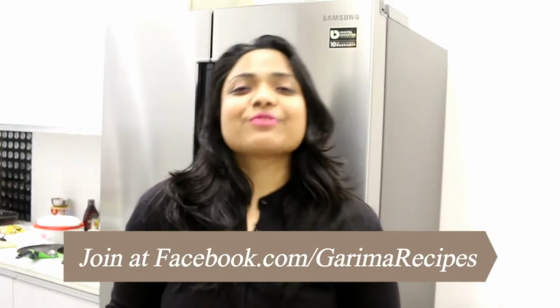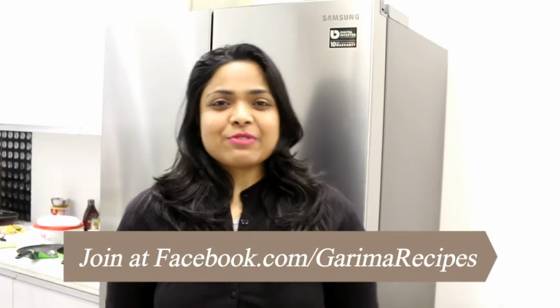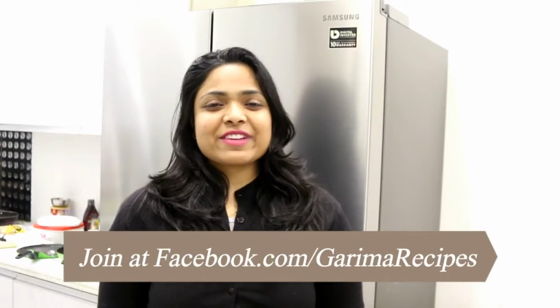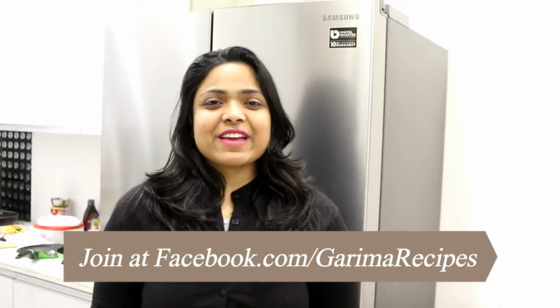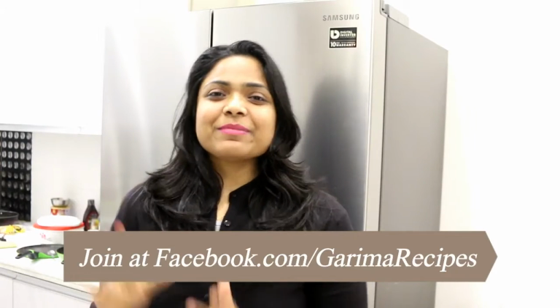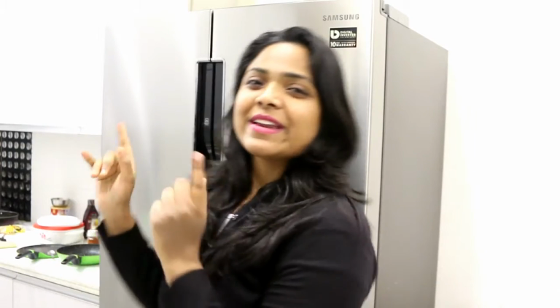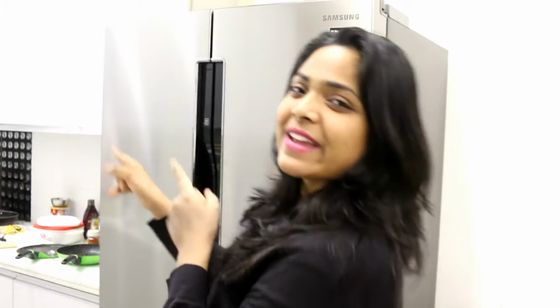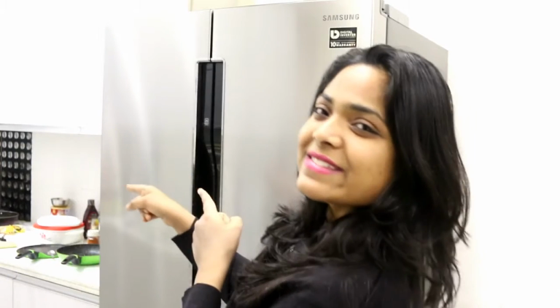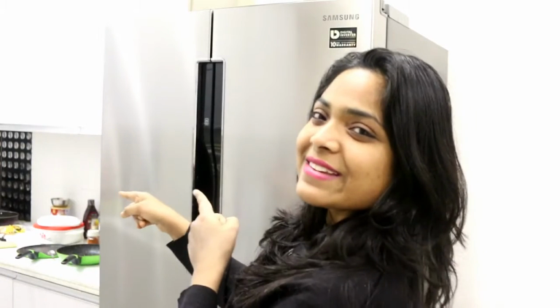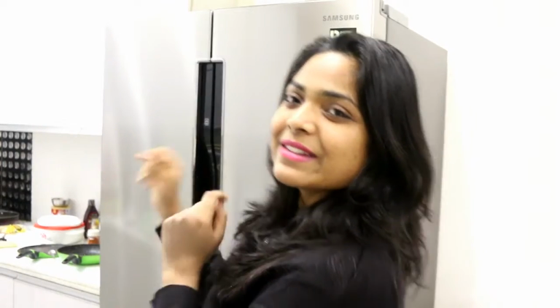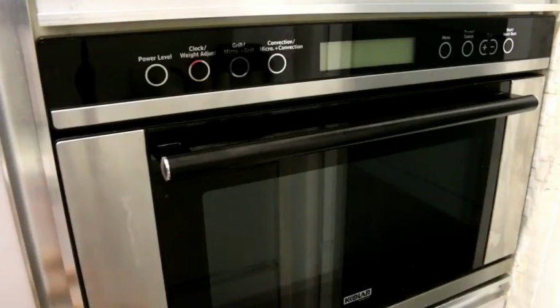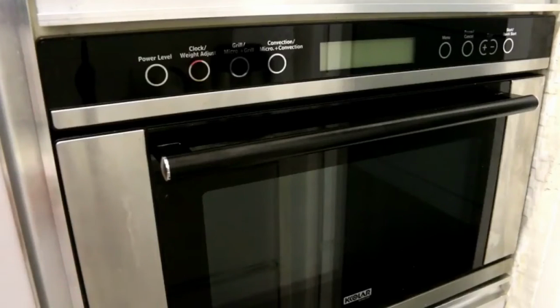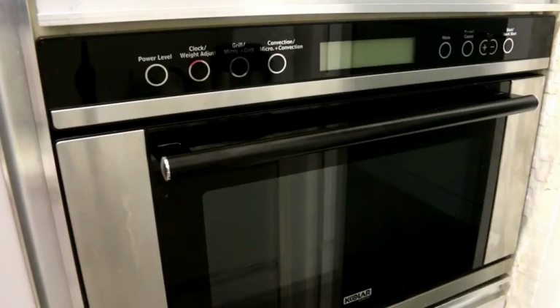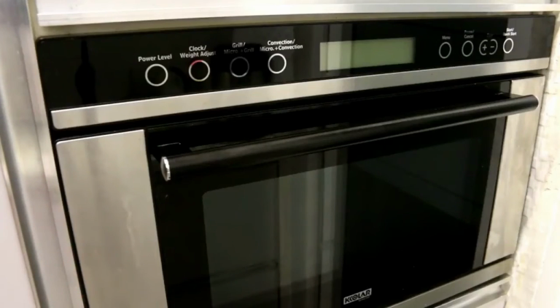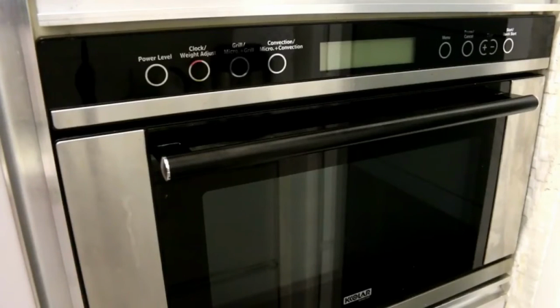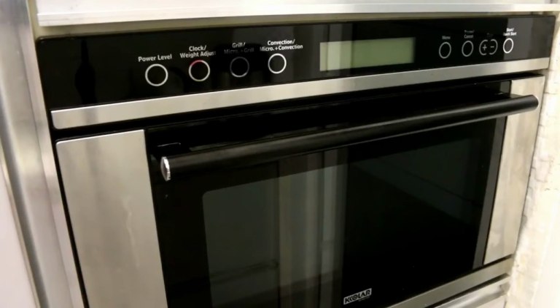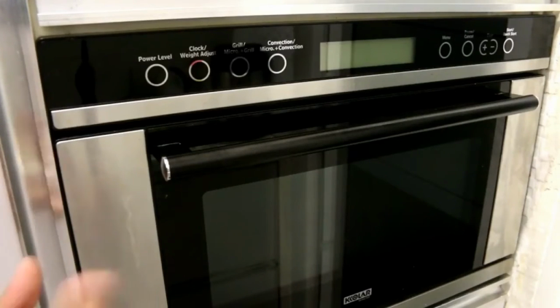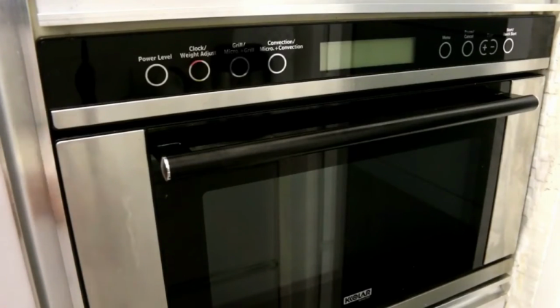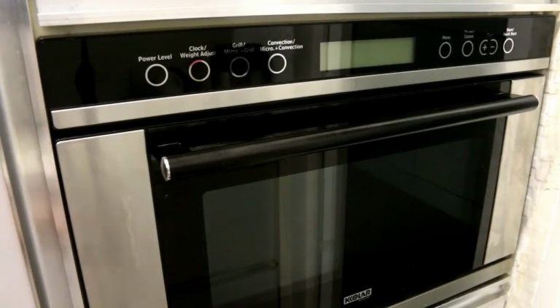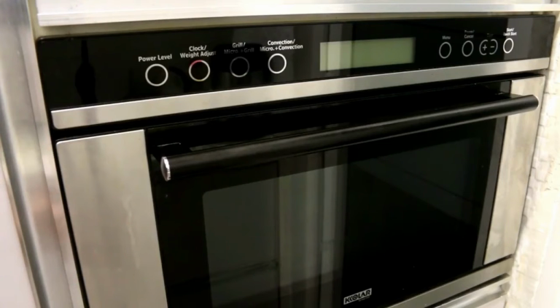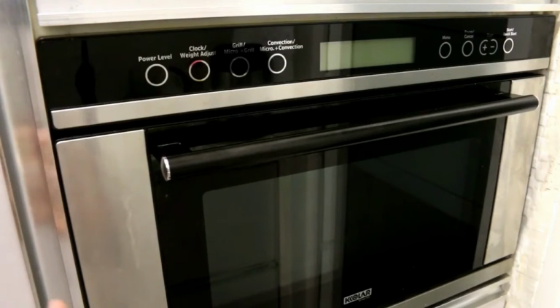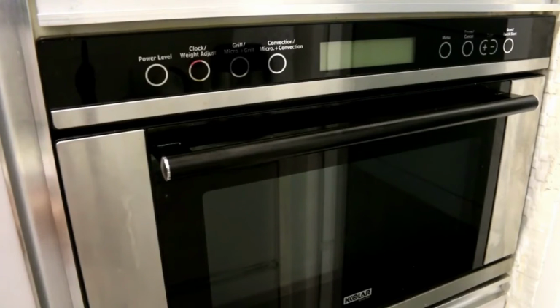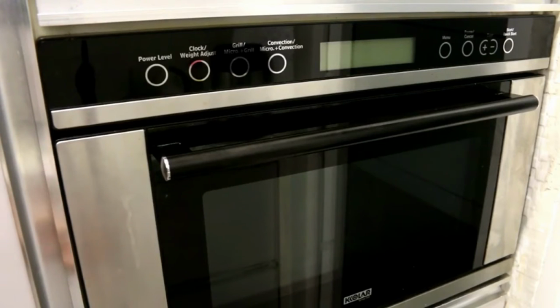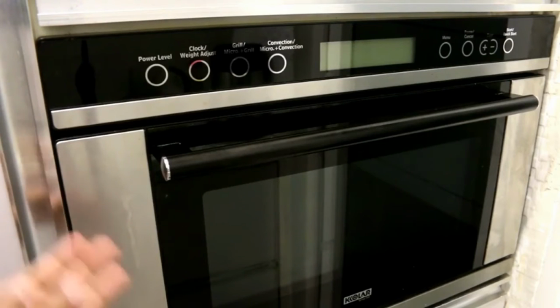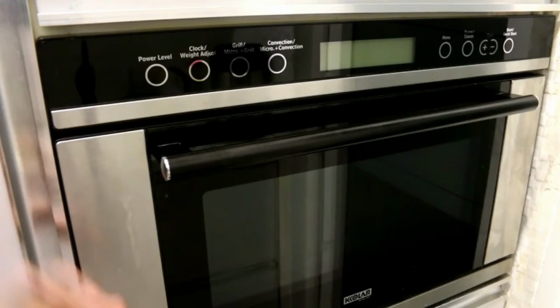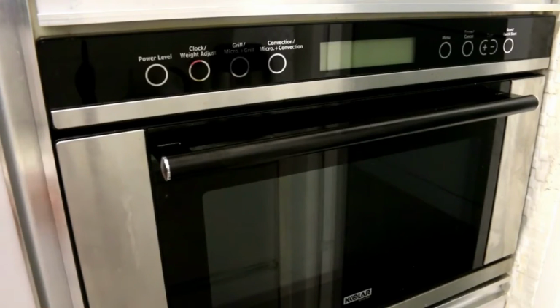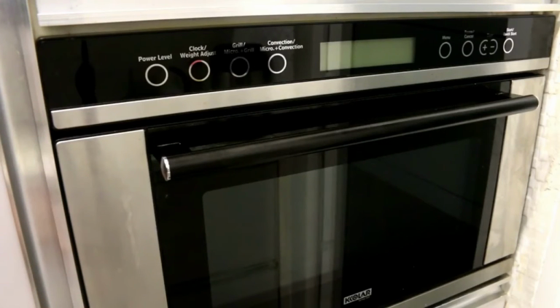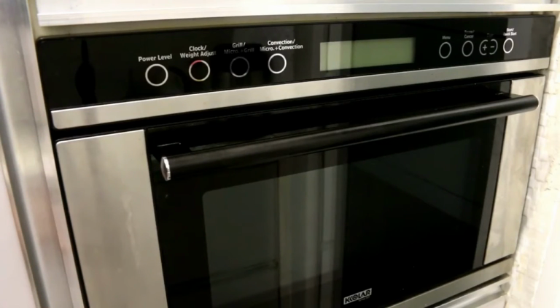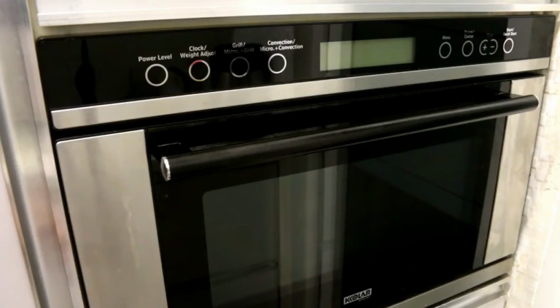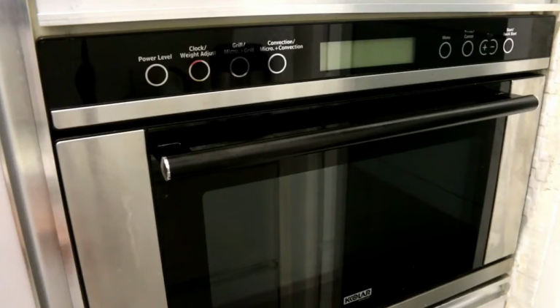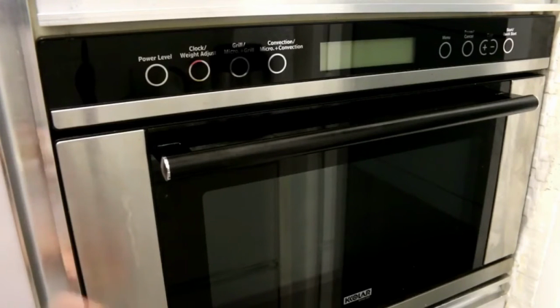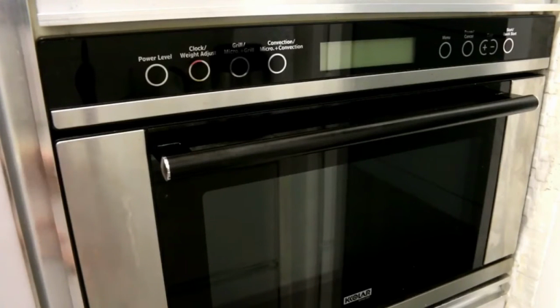So without wasting any time, let's get started. This is the inbuilt microwave oven. It has two features — it acts as both a microwave and an oven.